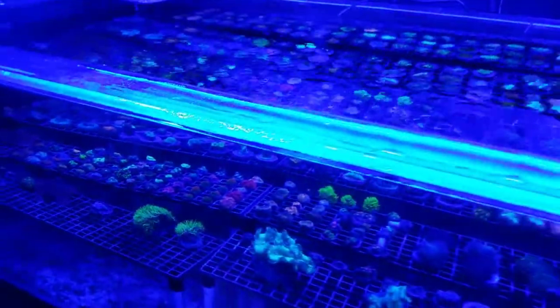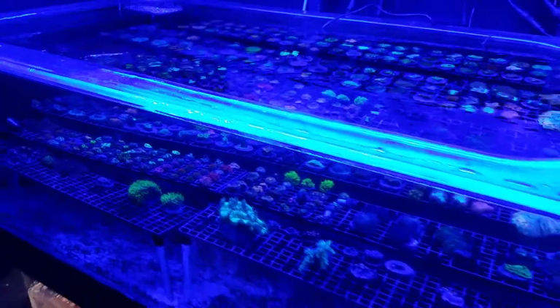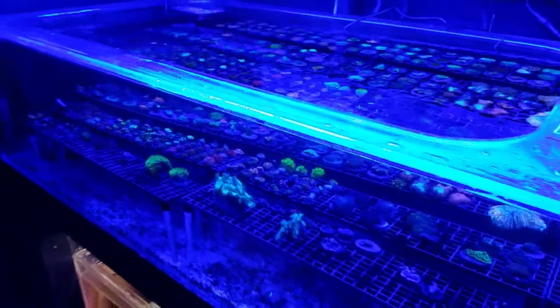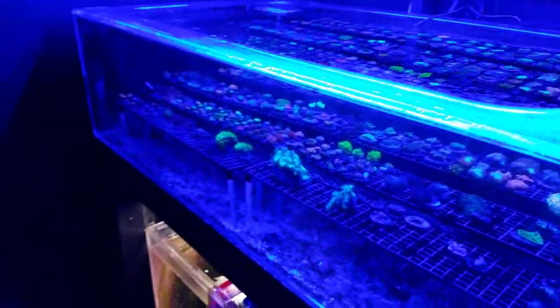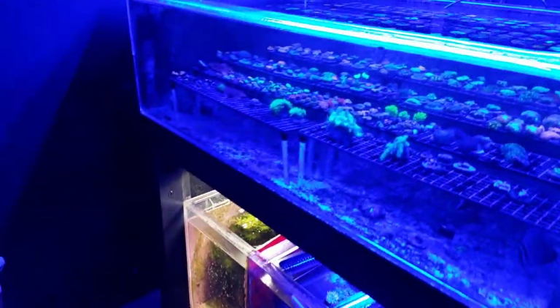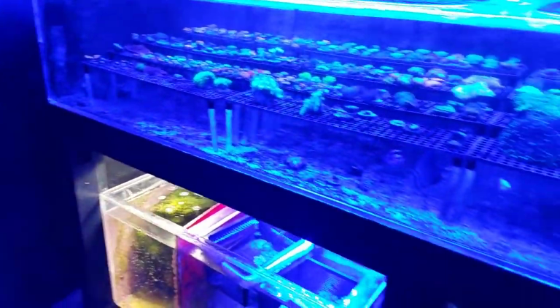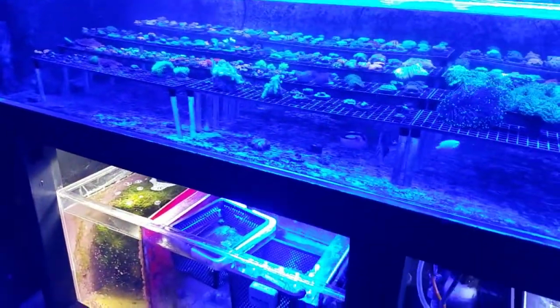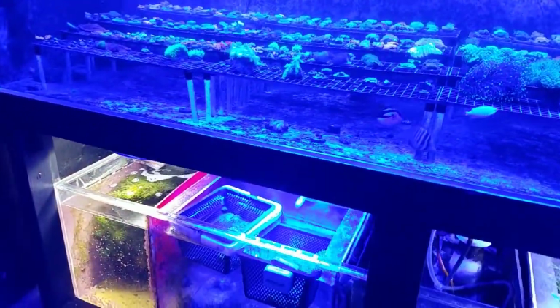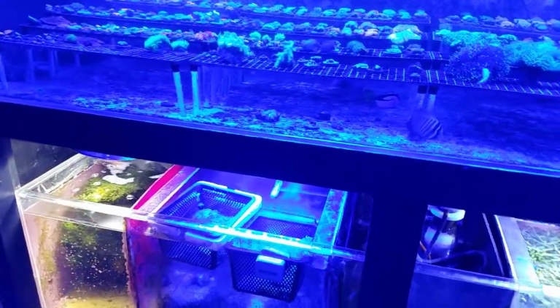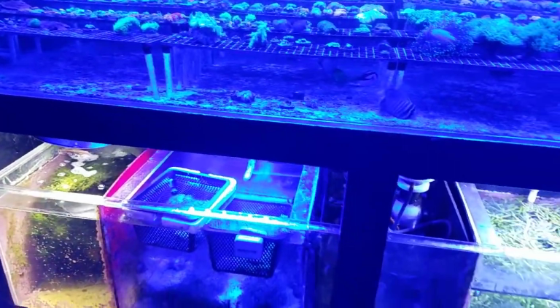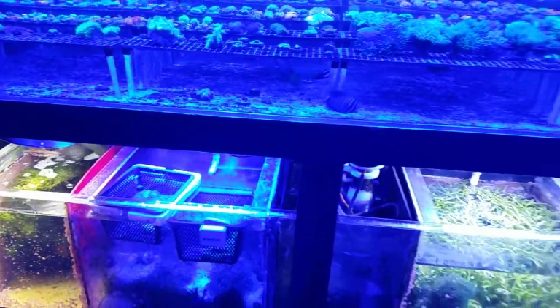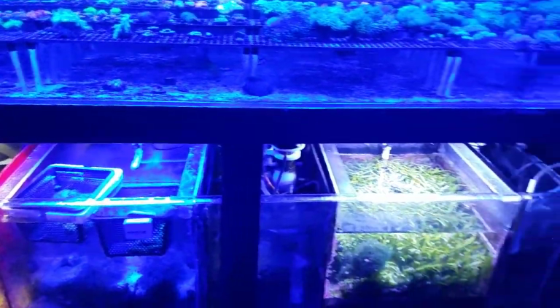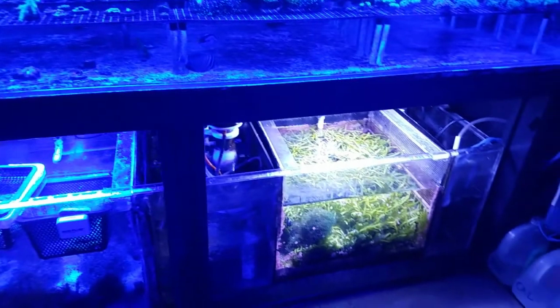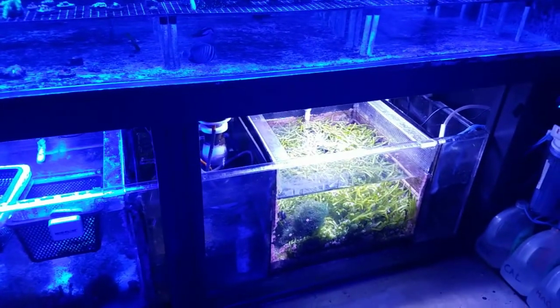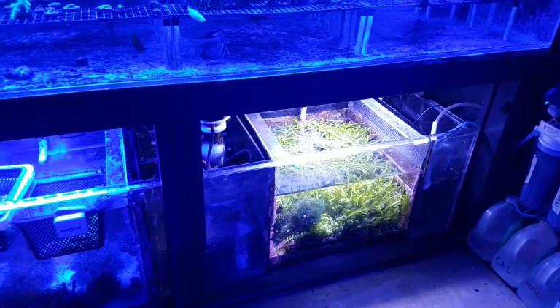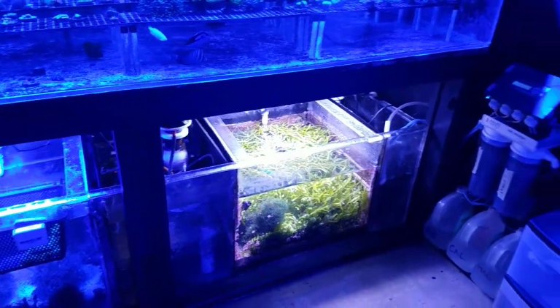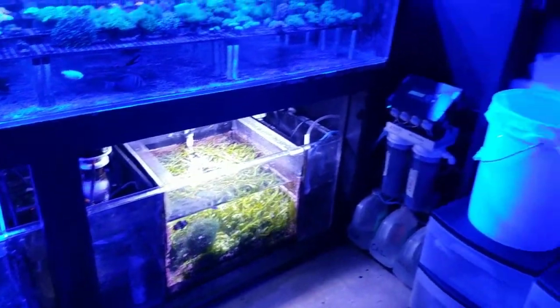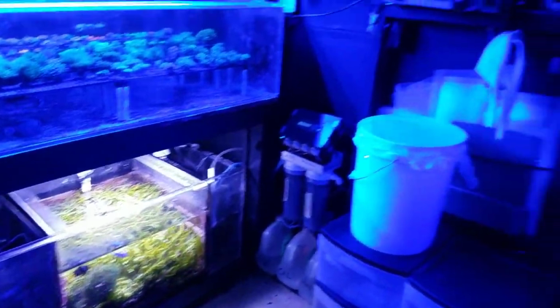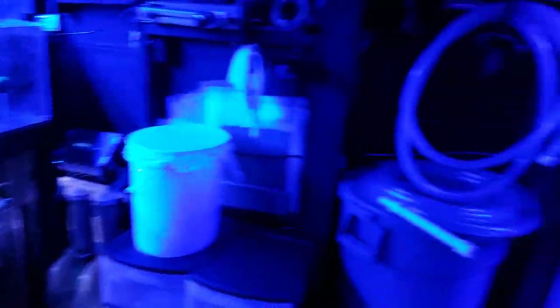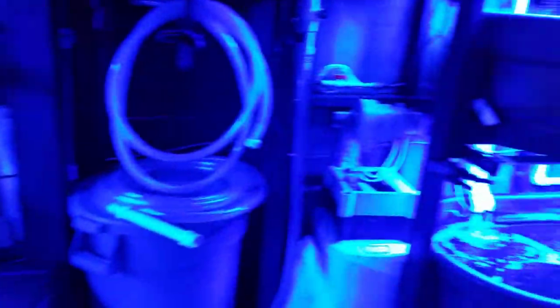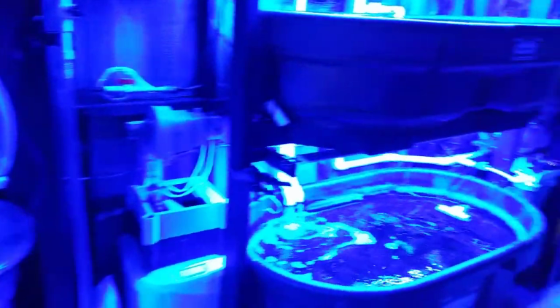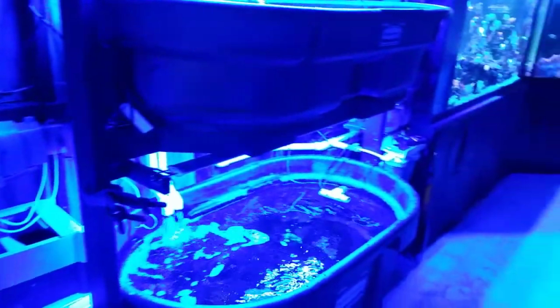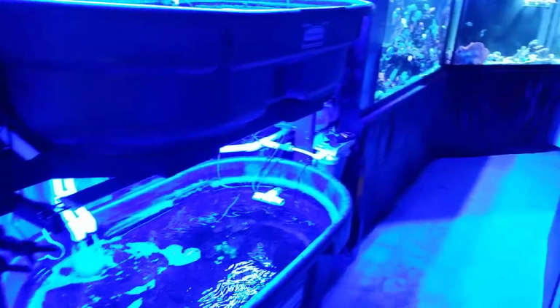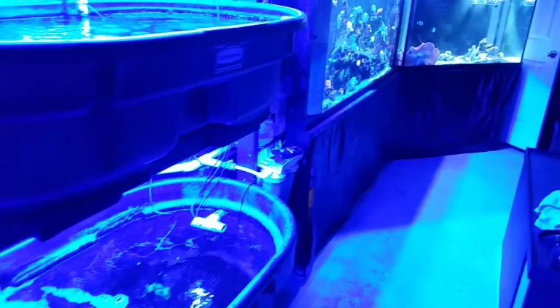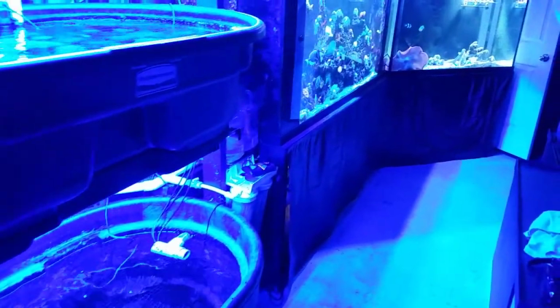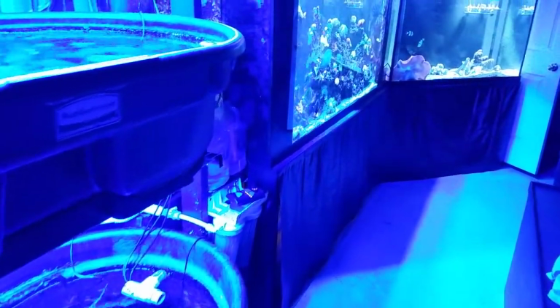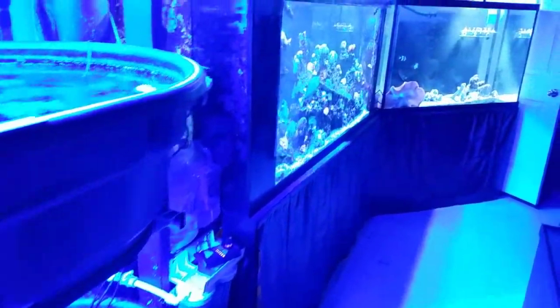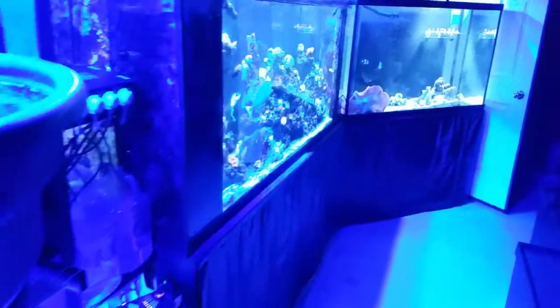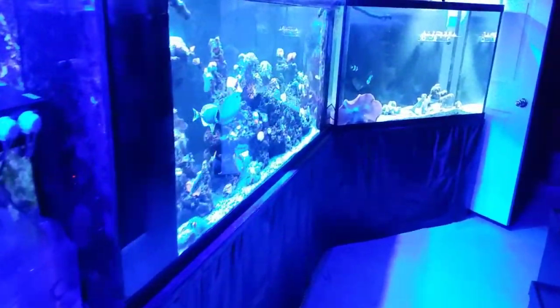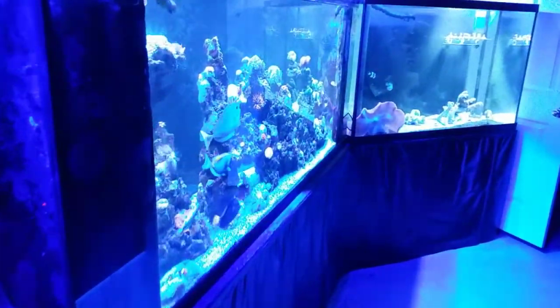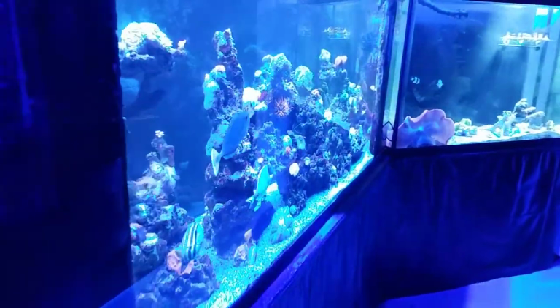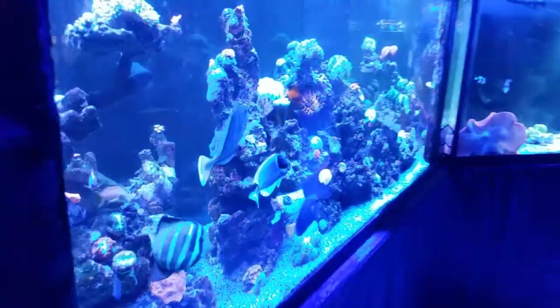Sorry guys for the rambling update. I'm just talking and looking around, servicing everything, getting everything together. It's Monday. Thanks for watching. As always, happy reefing. Until next time.